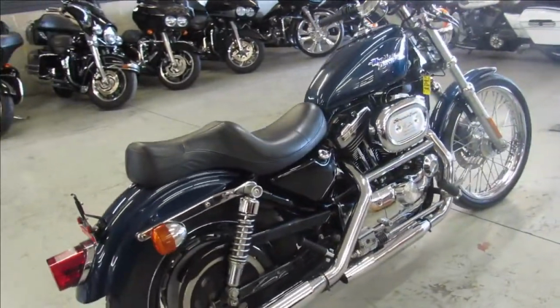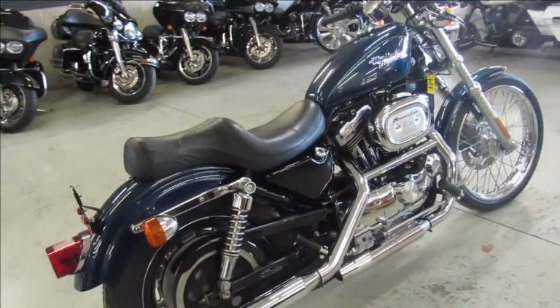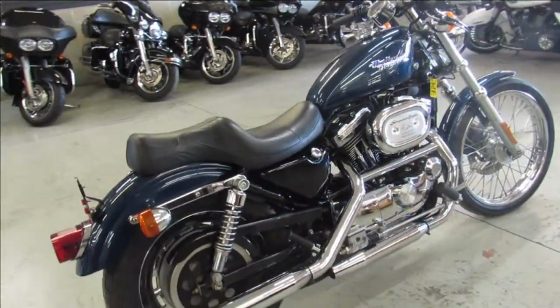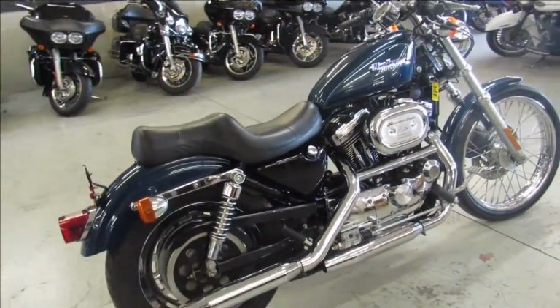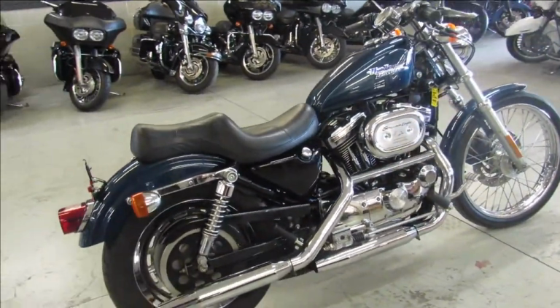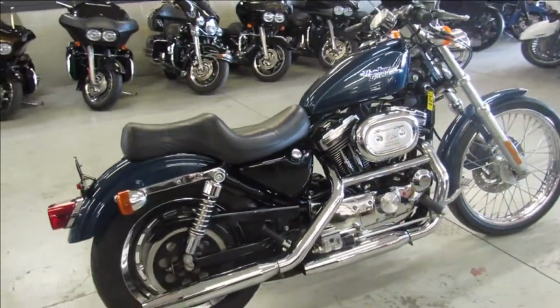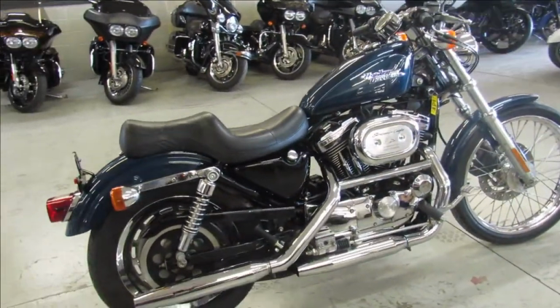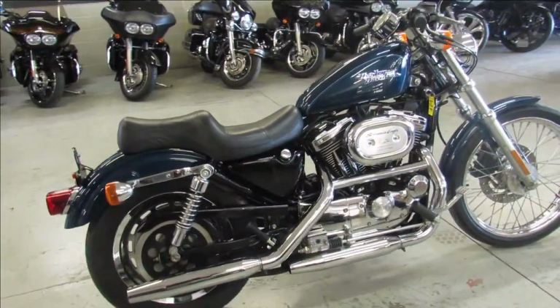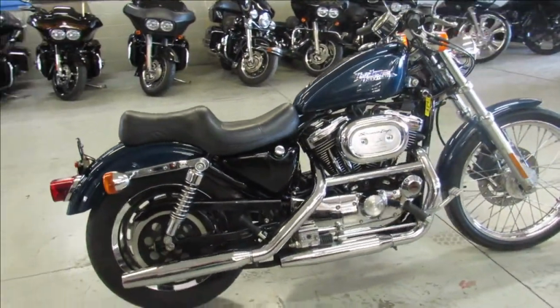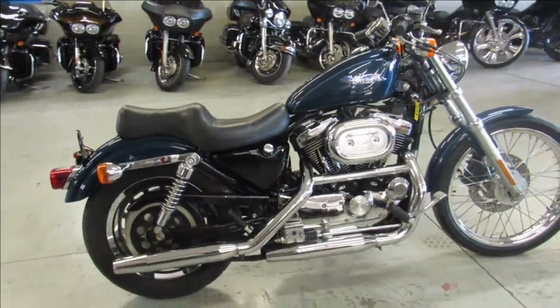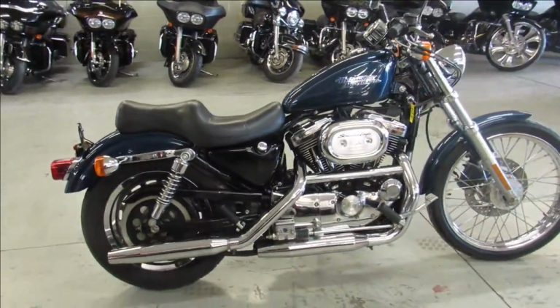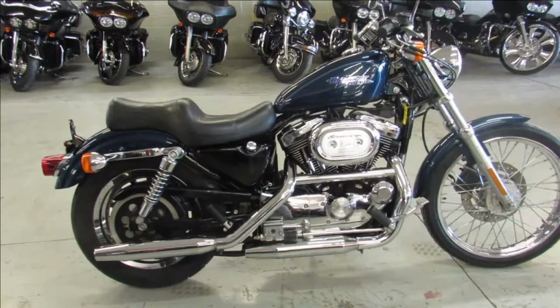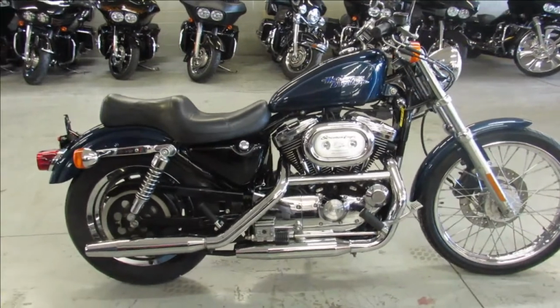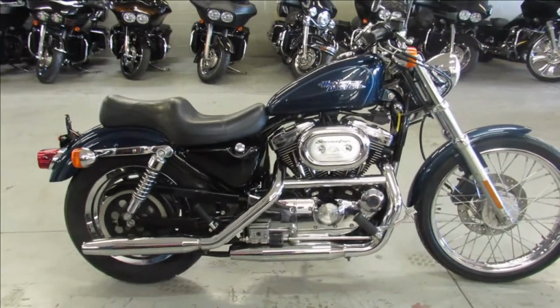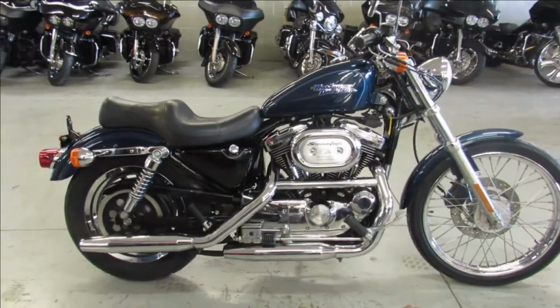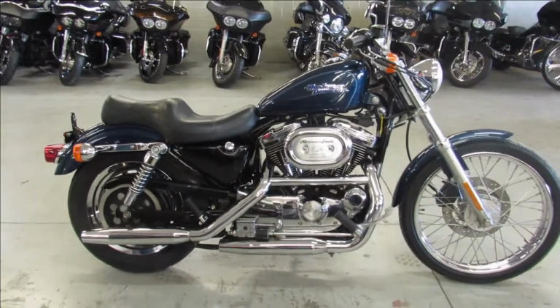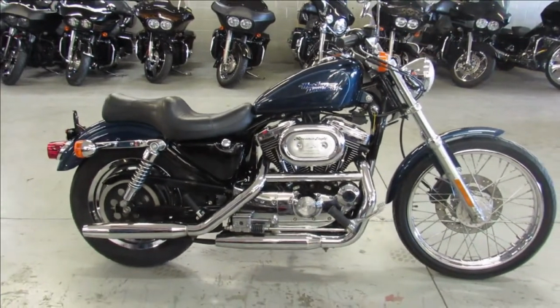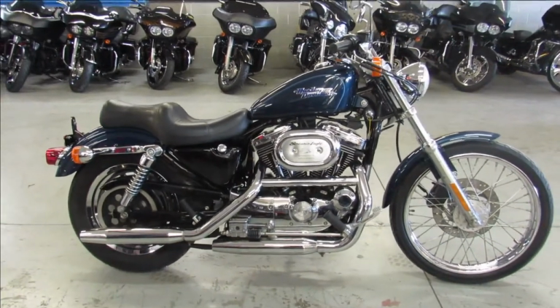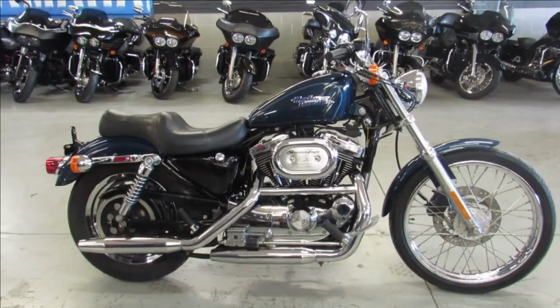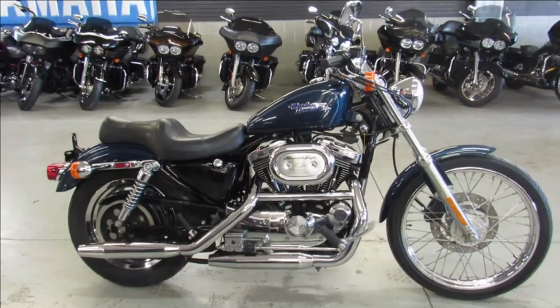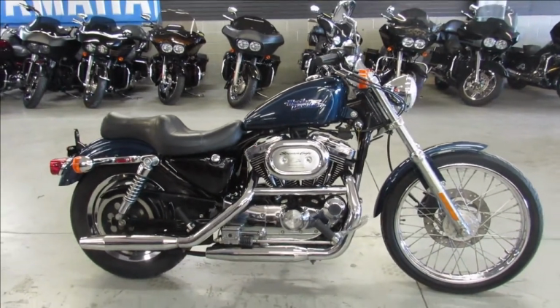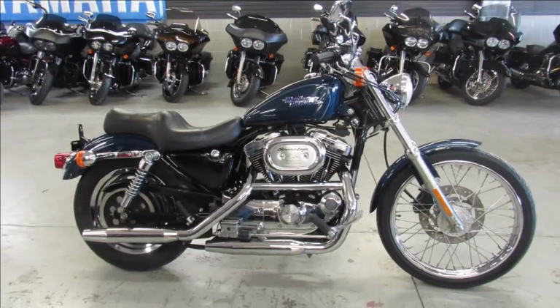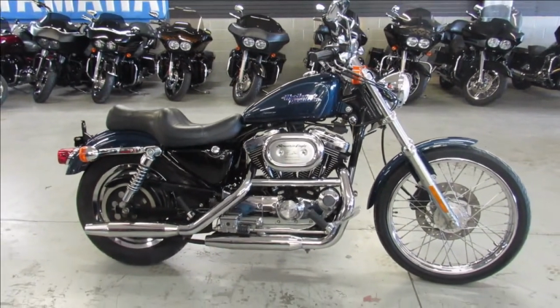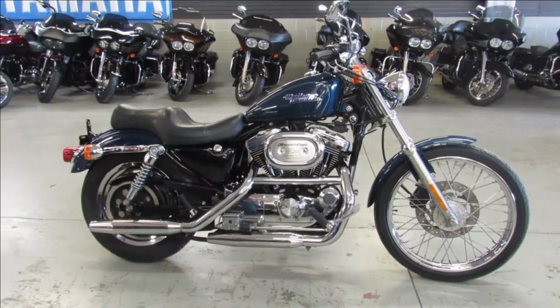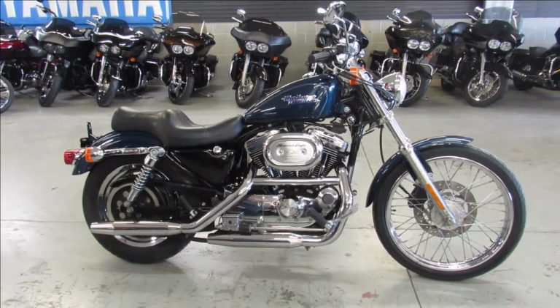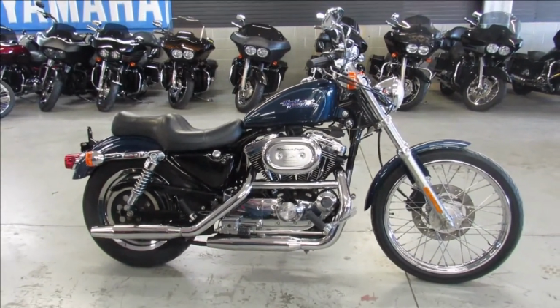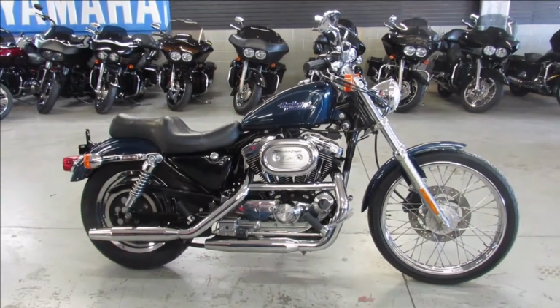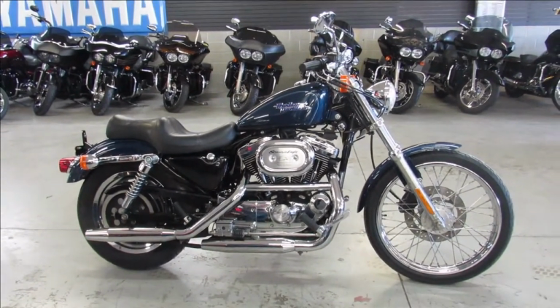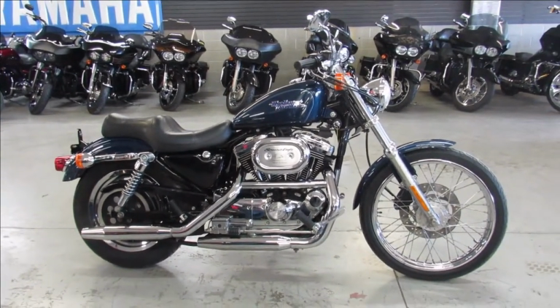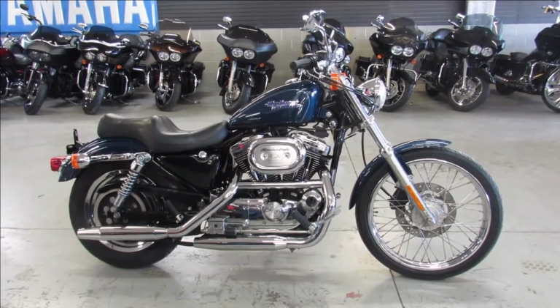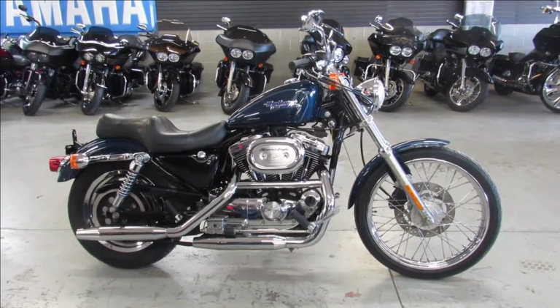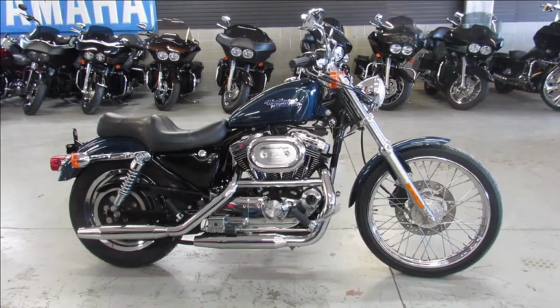2001 Sportster 1200, only $39.99. Give us a call, we'll get it done. It's 810-648-9500.